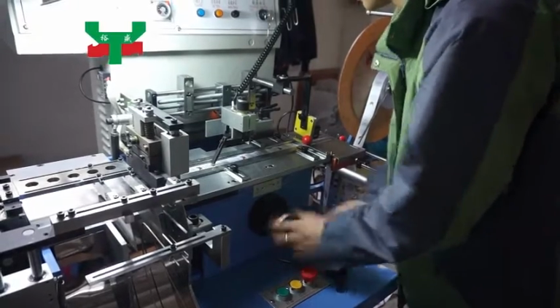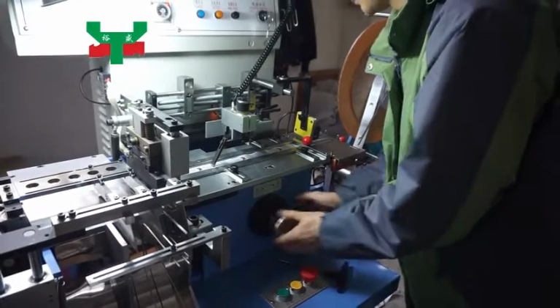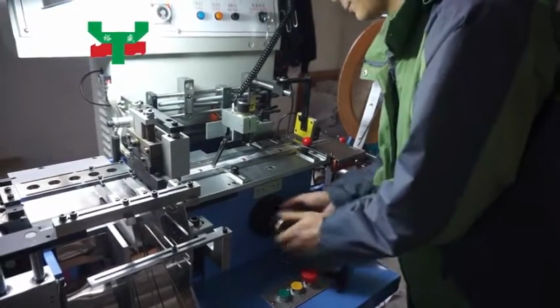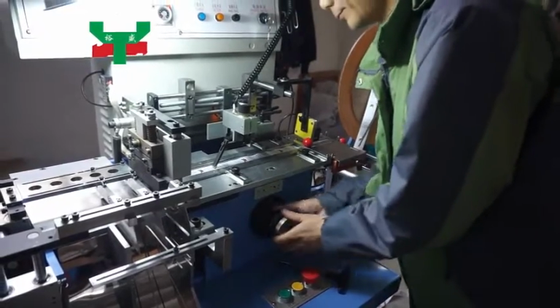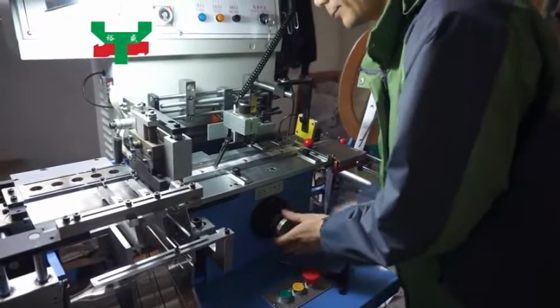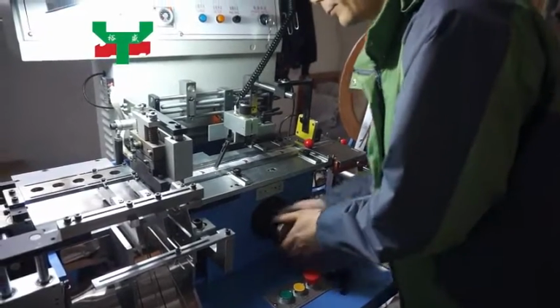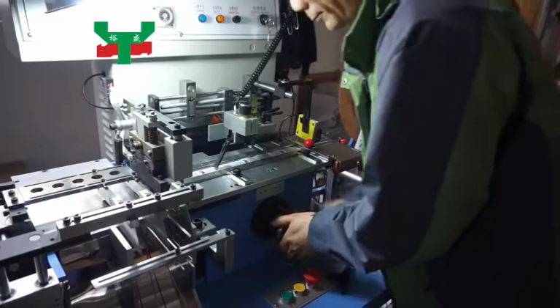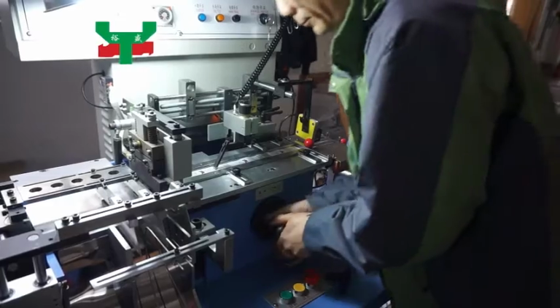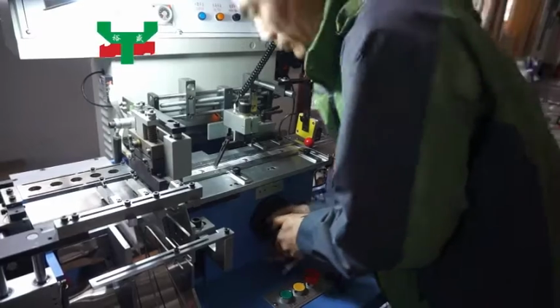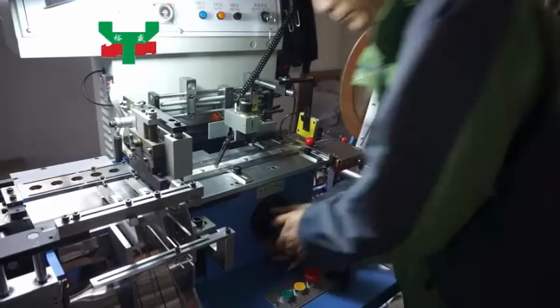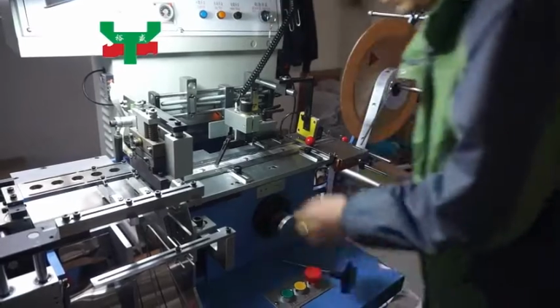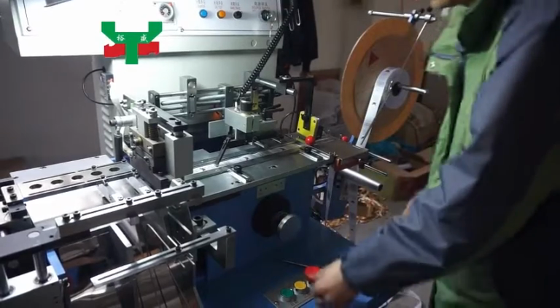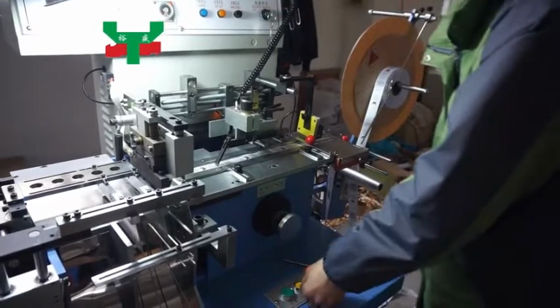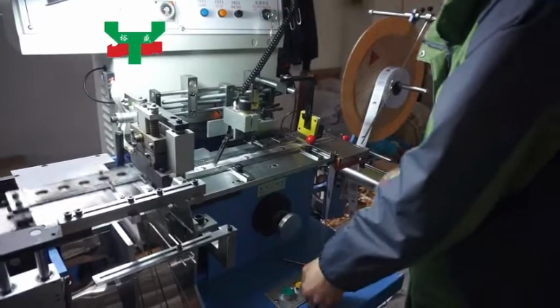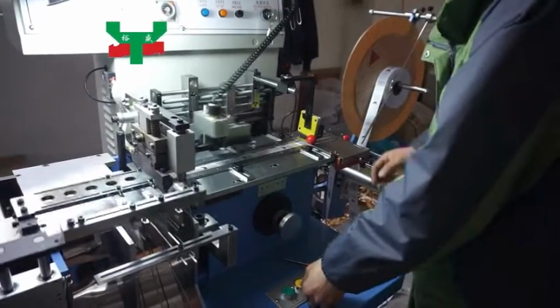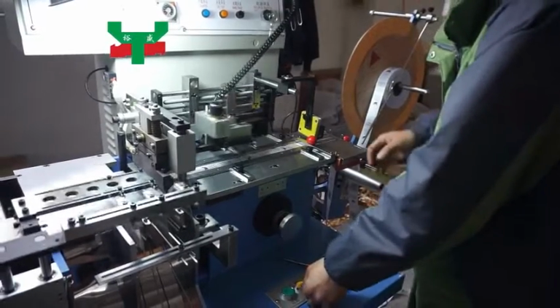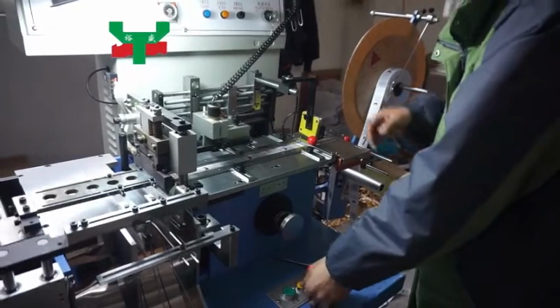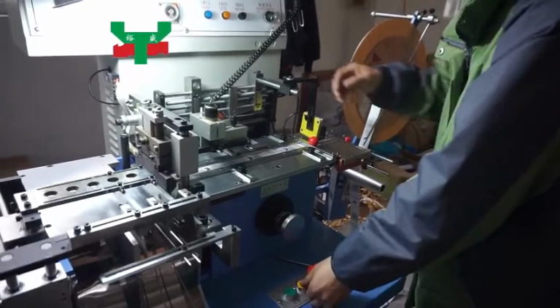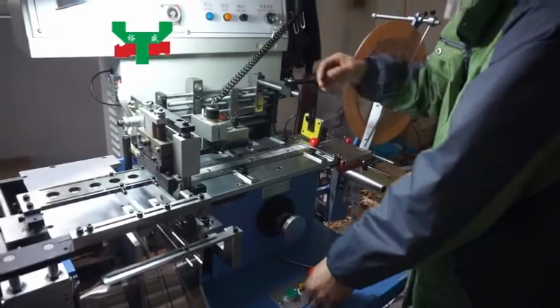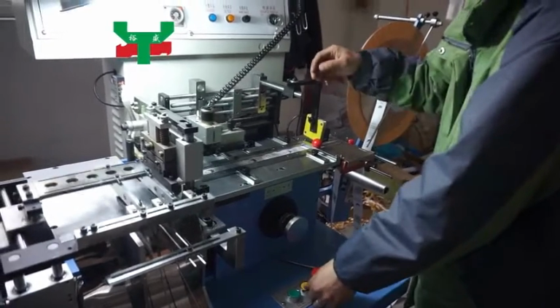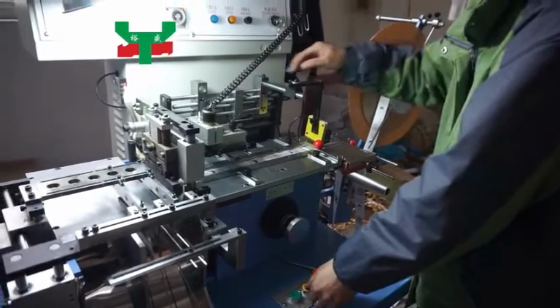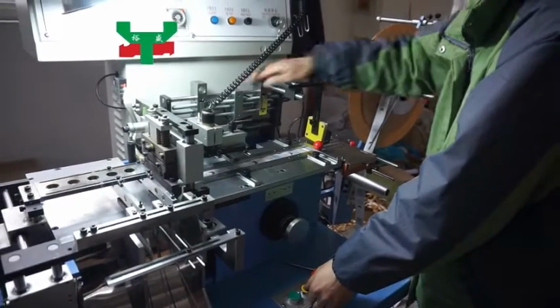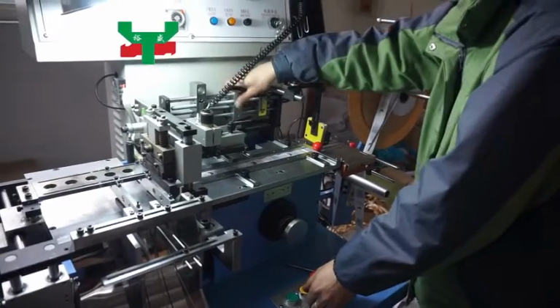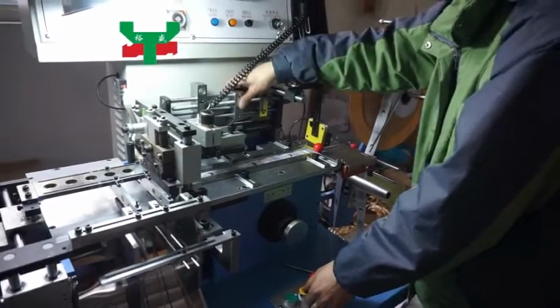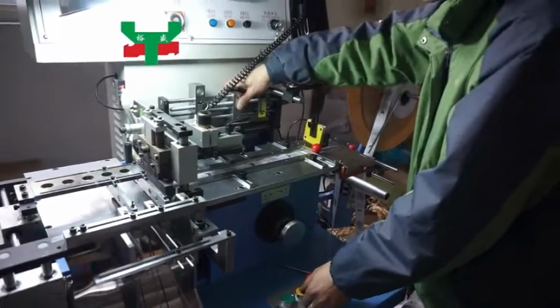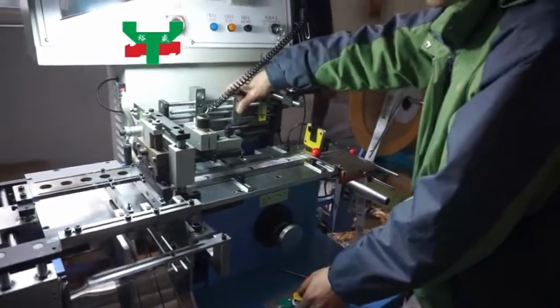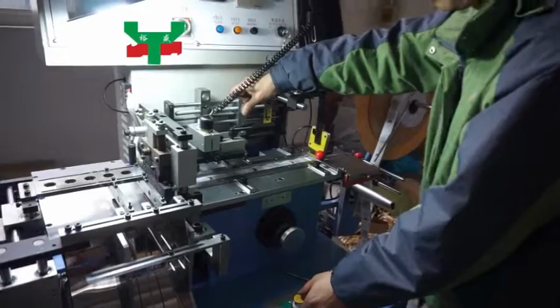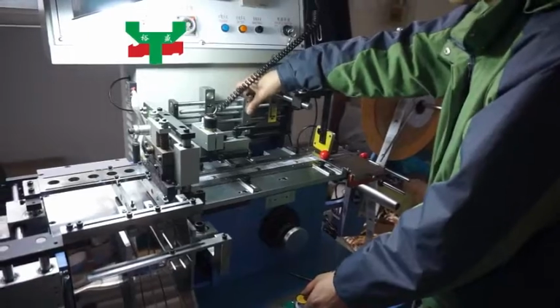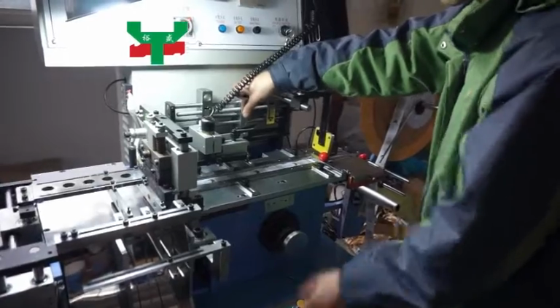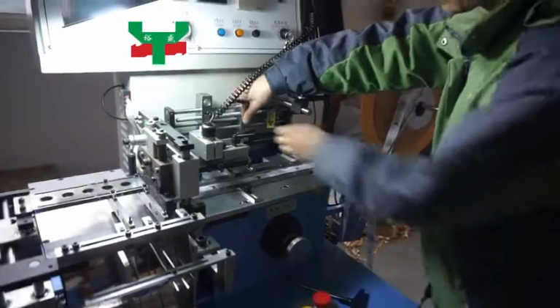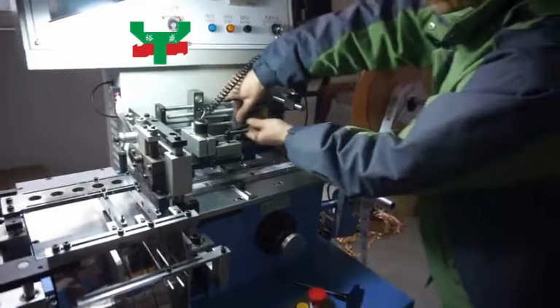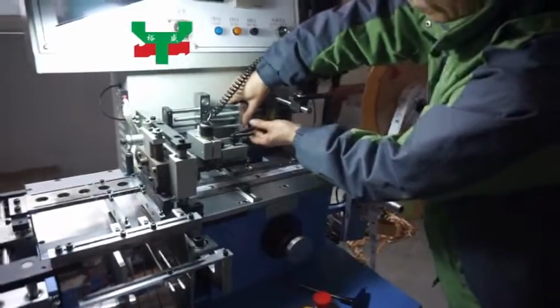Then lock the handle. Press the inching button to move the pusher to the left limit. Adjust the limit switch to 10 millimeters right of the pusher metal.